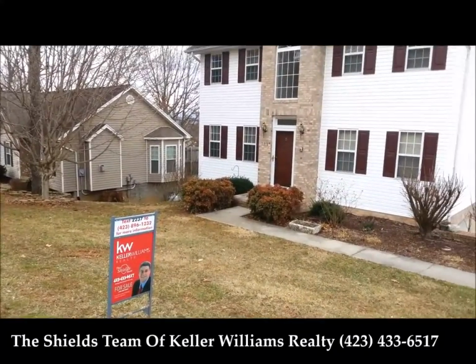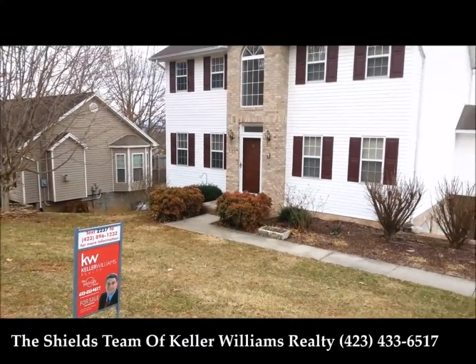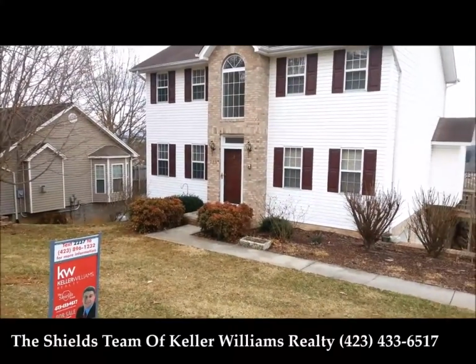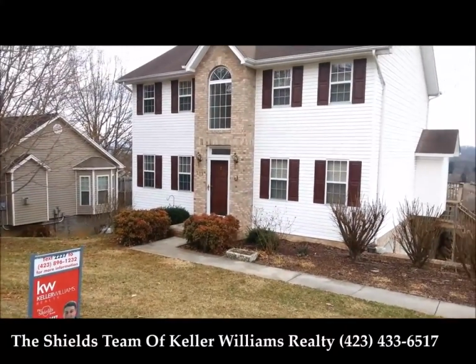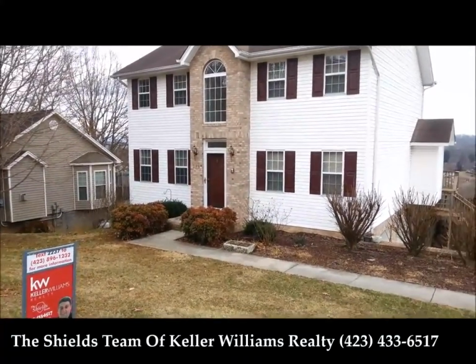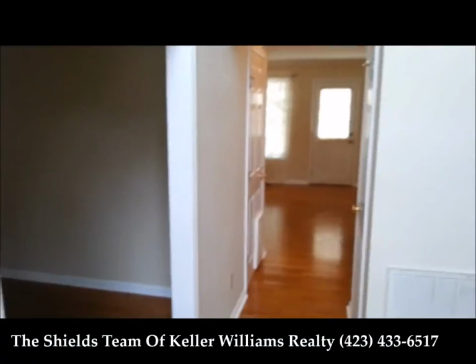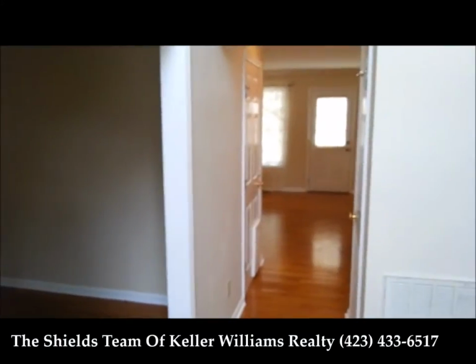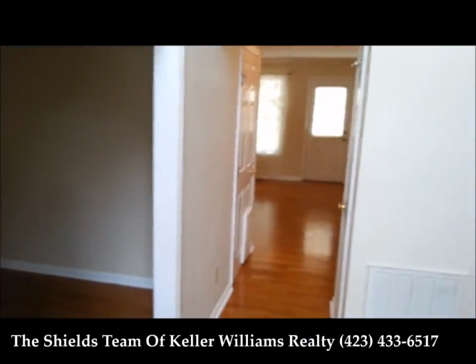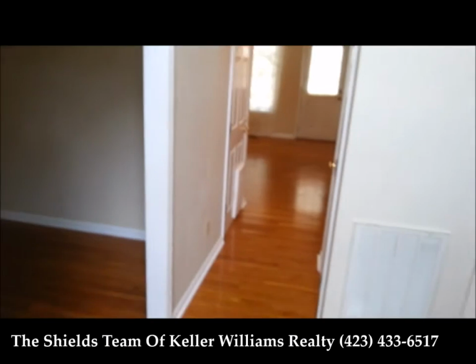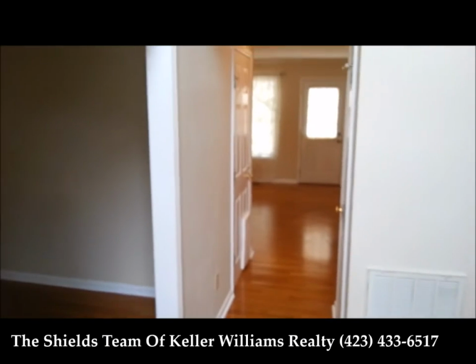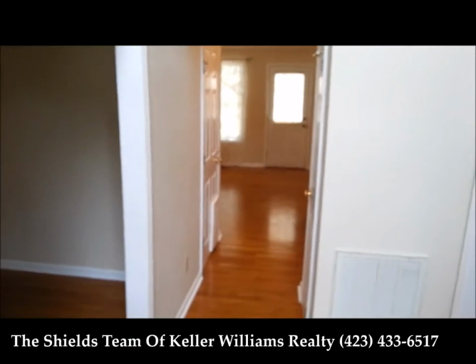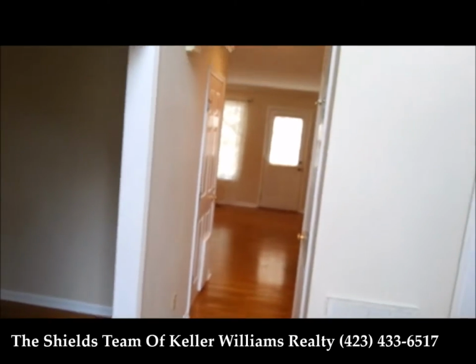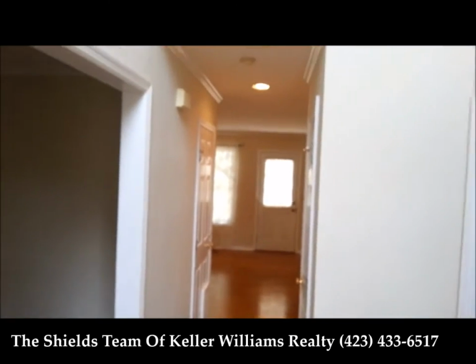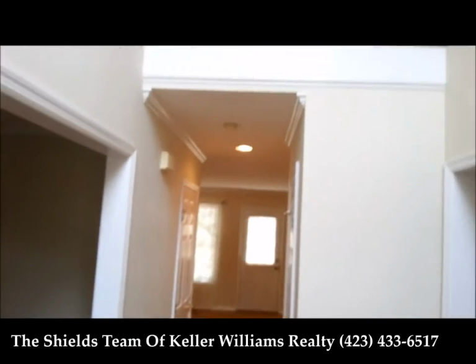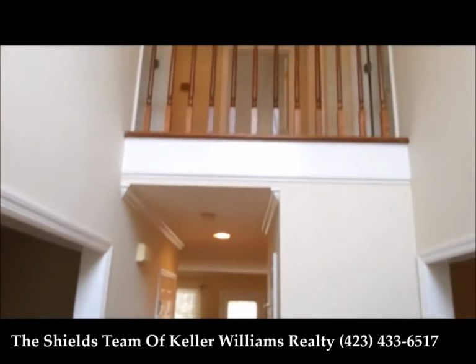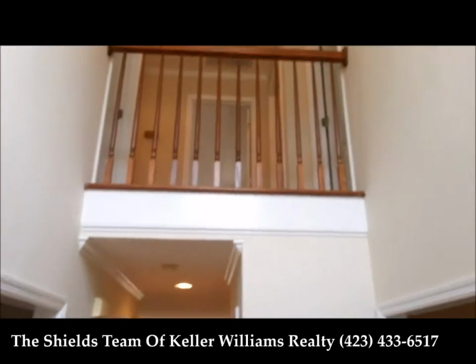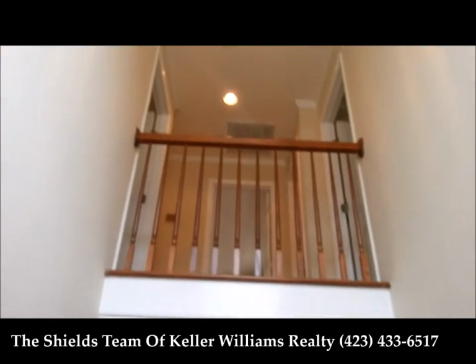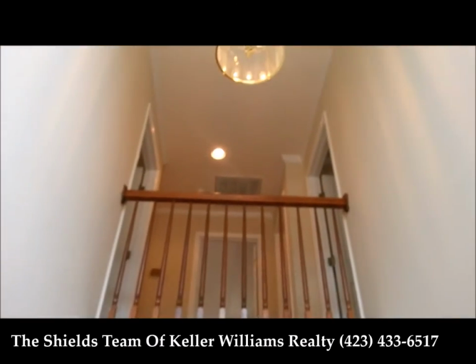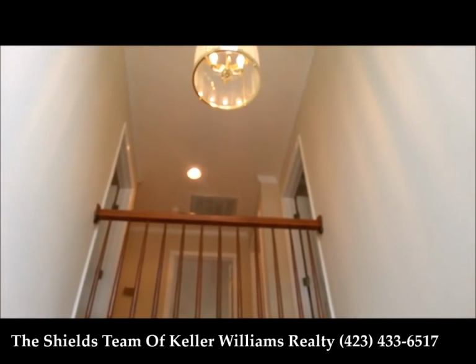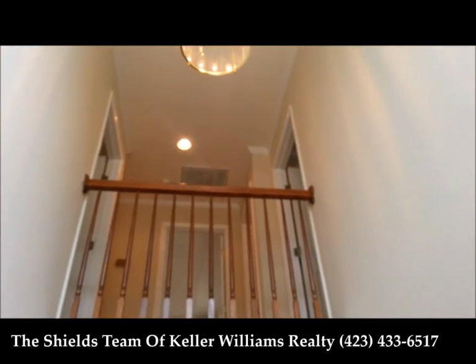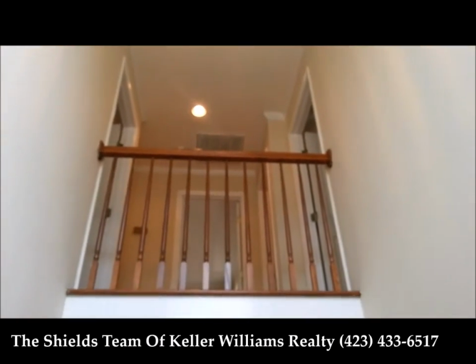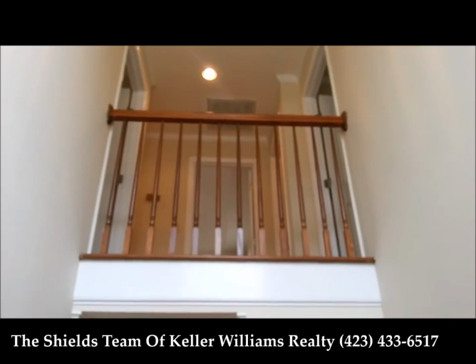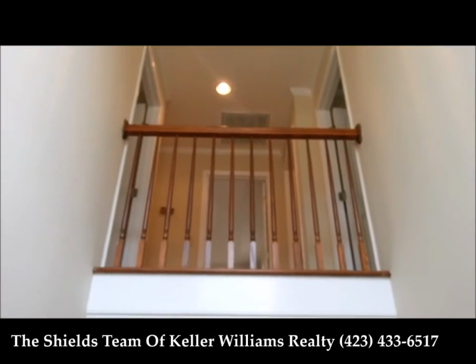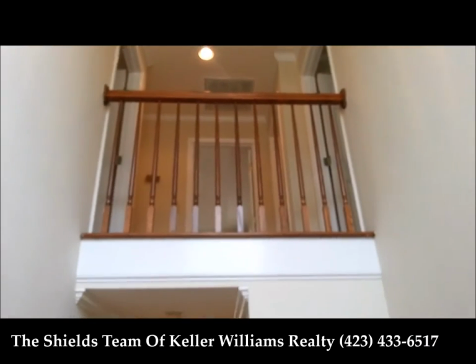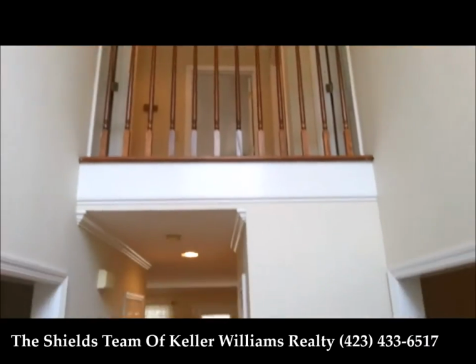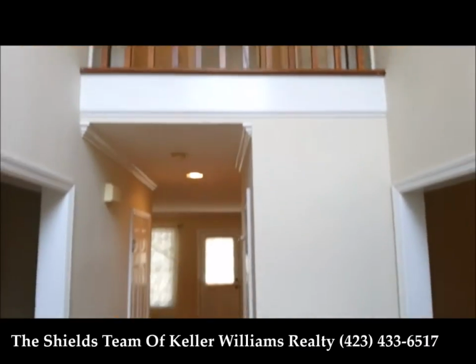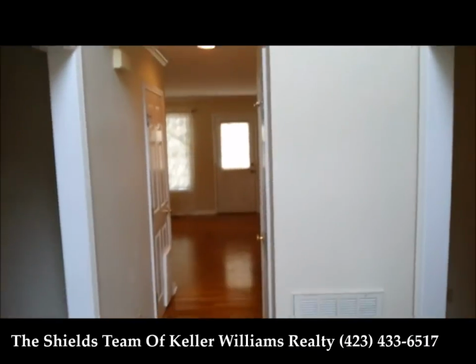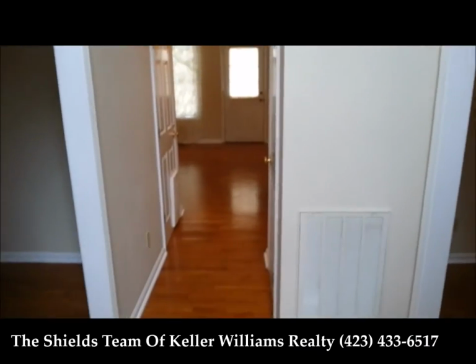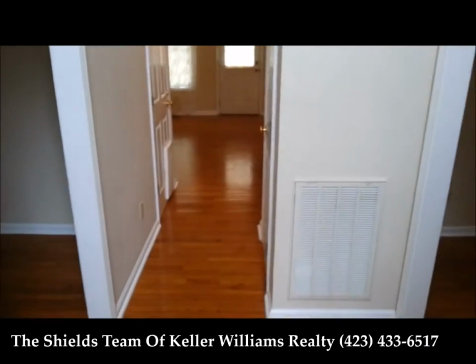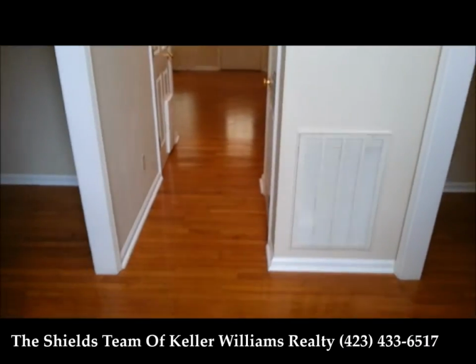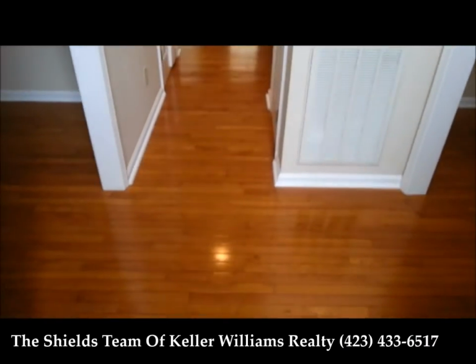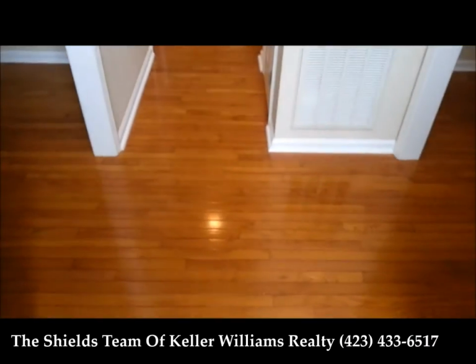Let's go in and take a look. As you can see we come in, big two story foyer. You can see the balcony upstairs. As you can see, hardwood floors.